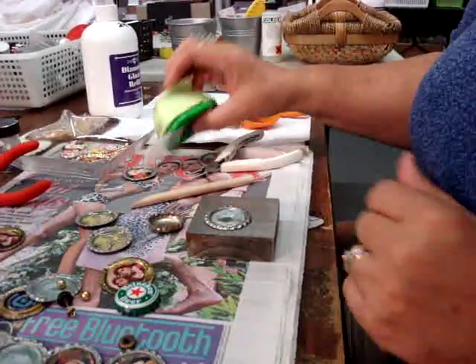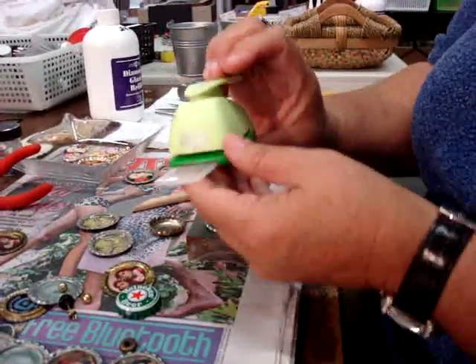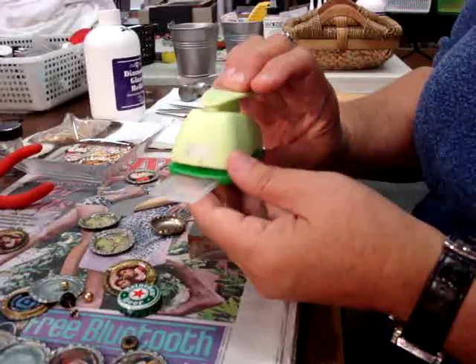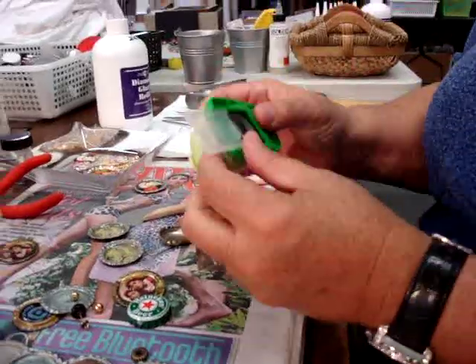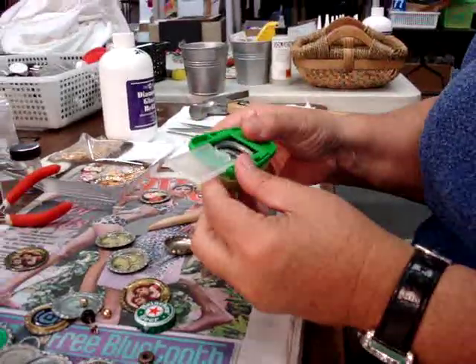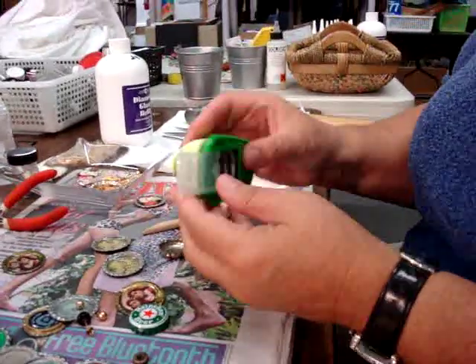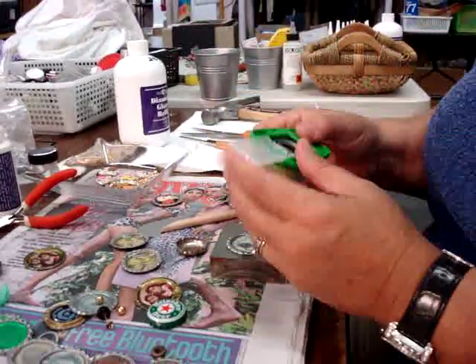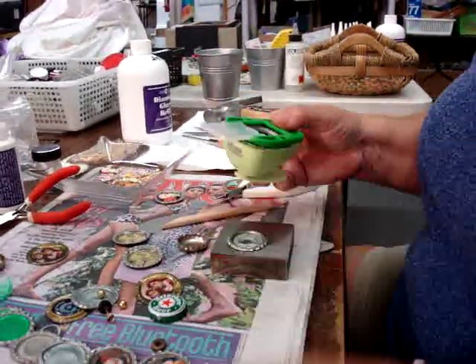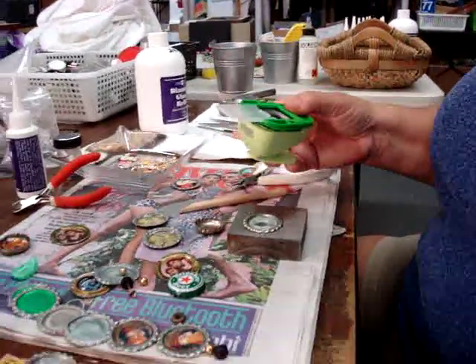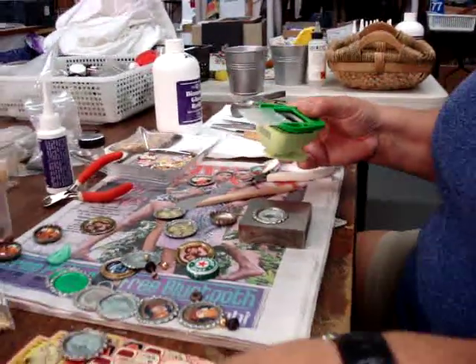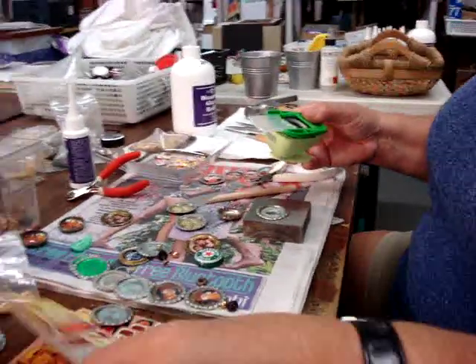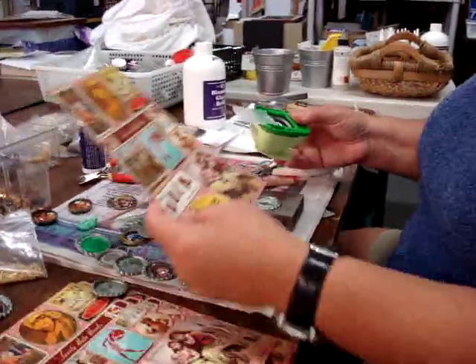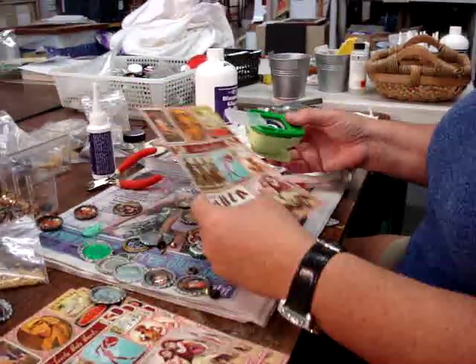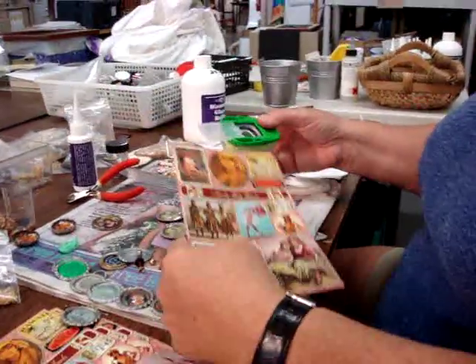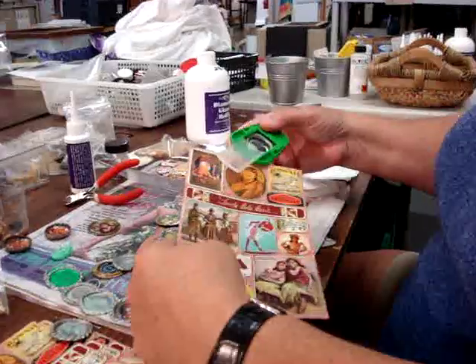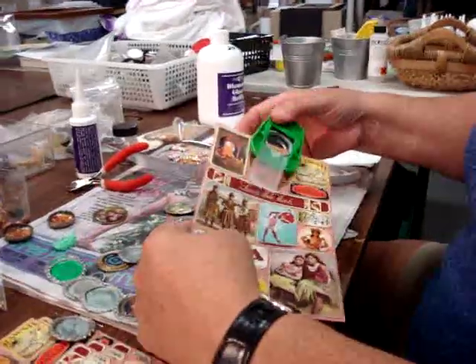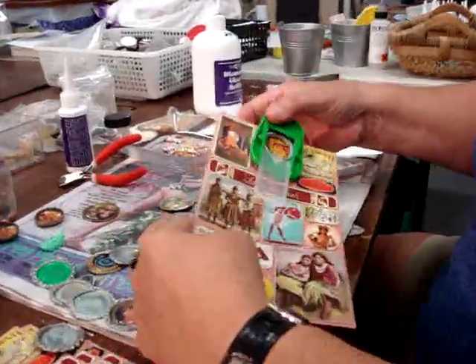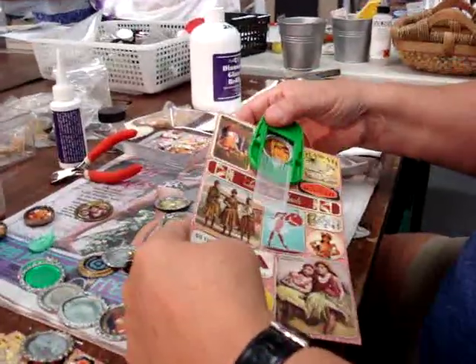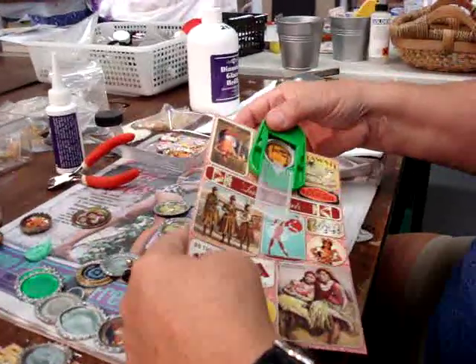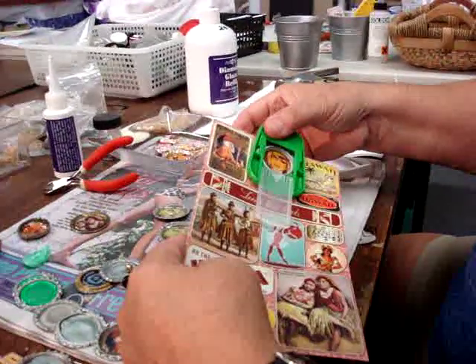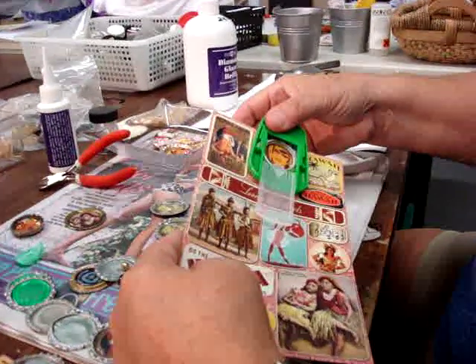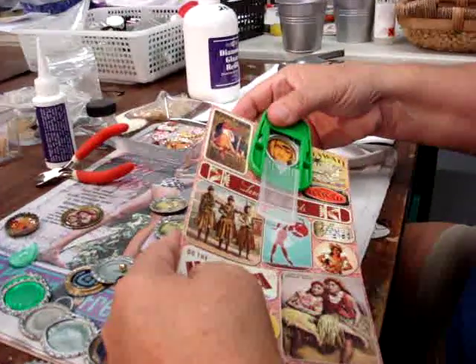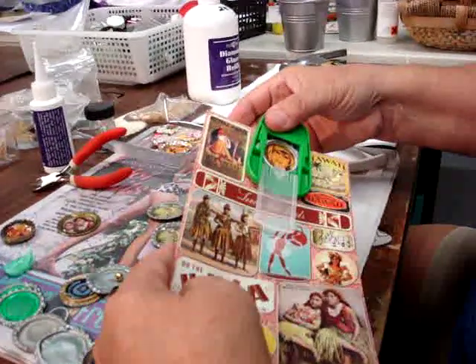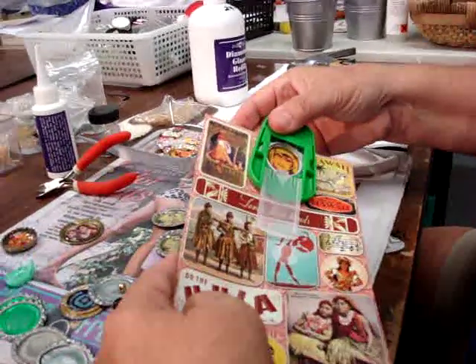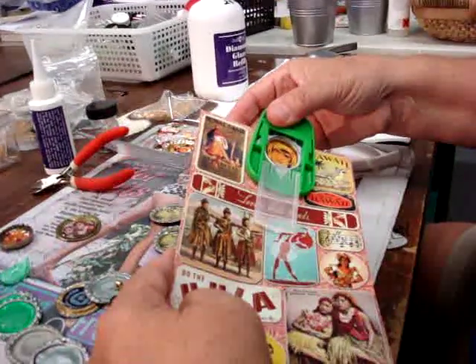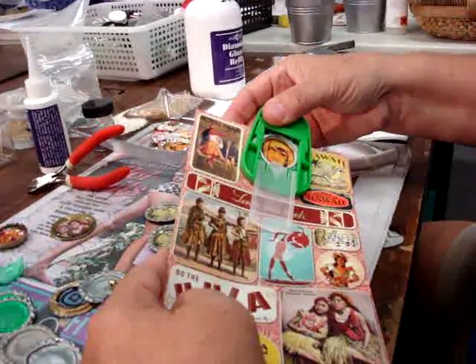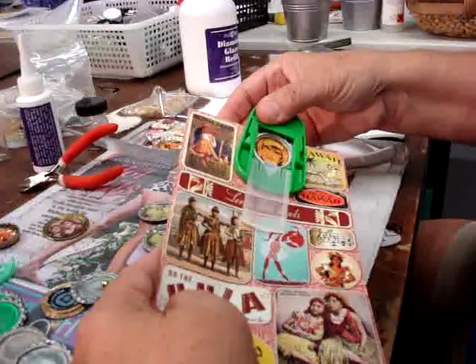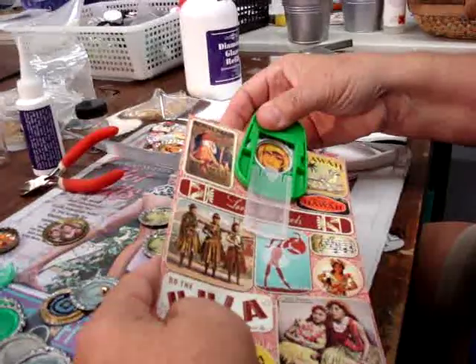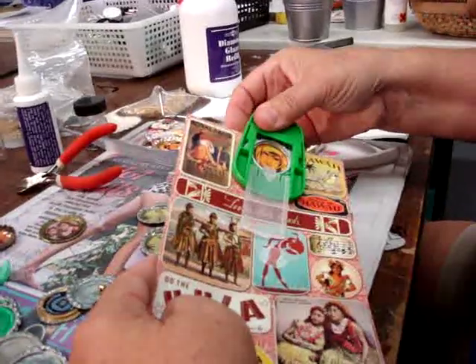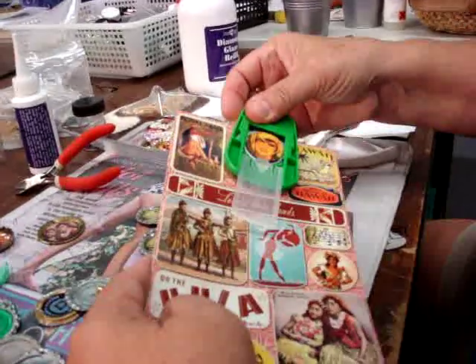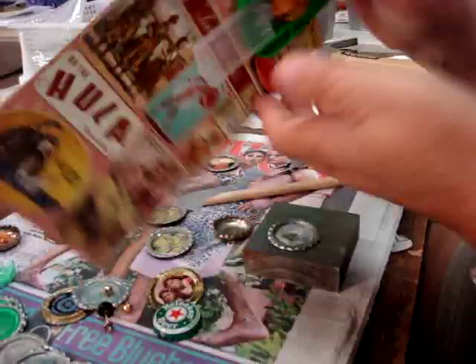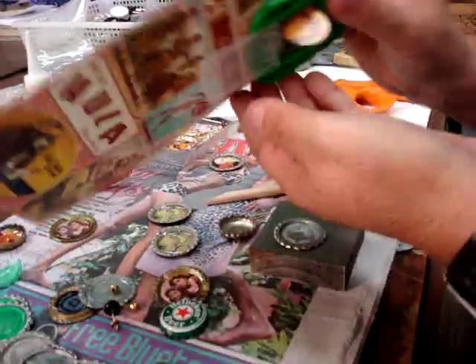Next, what I do is I take this great little punch, and with the Aloha from Hawaii Vintage Stickers line up where I want my picture to be. I really like her face a lot. Punch it out.